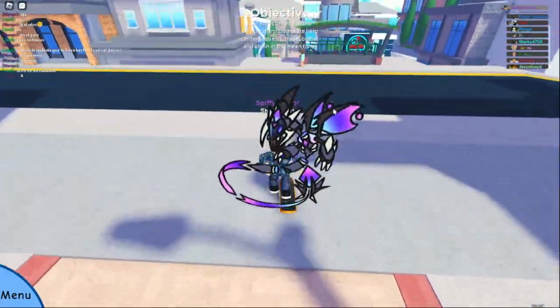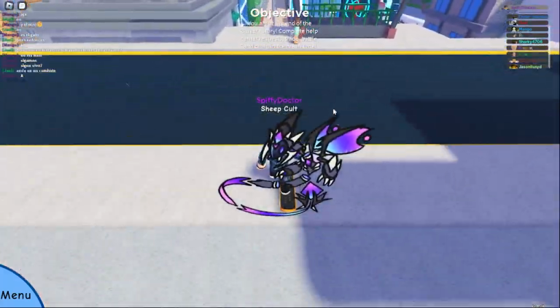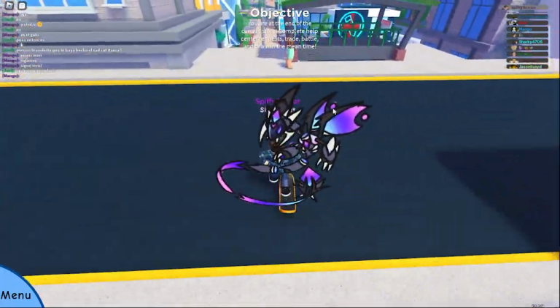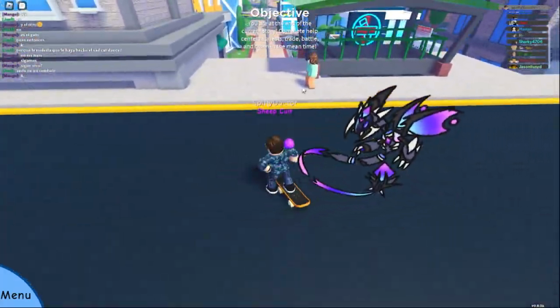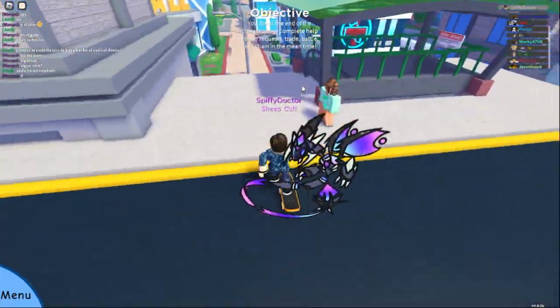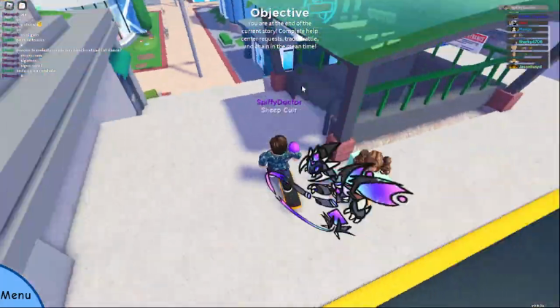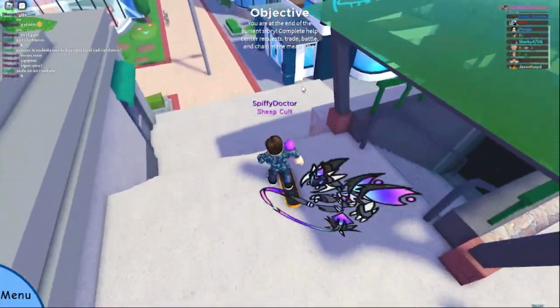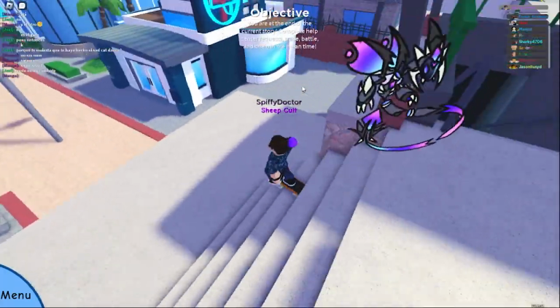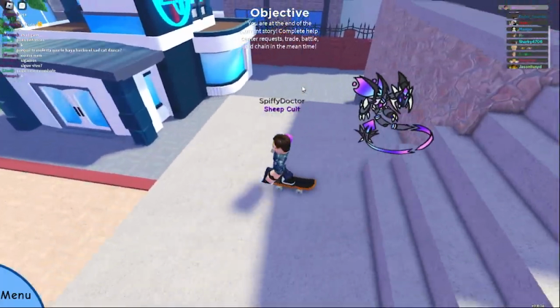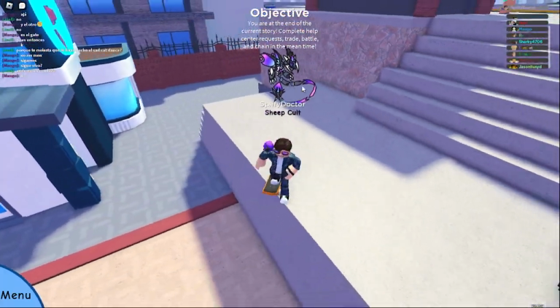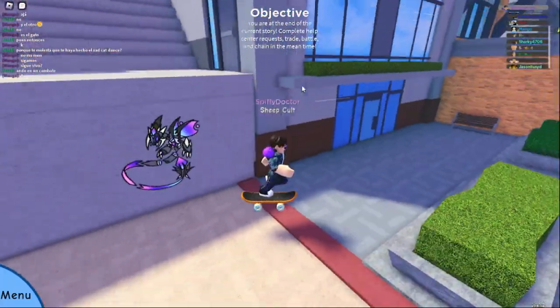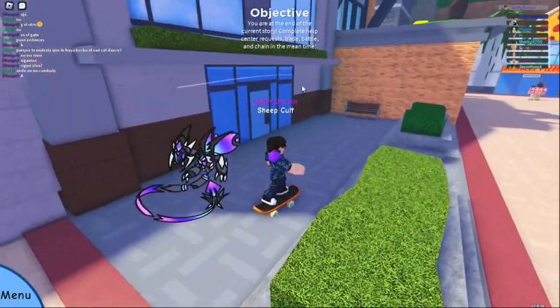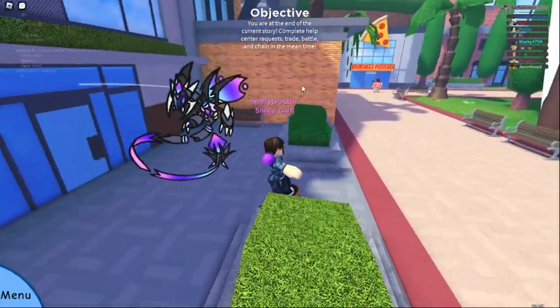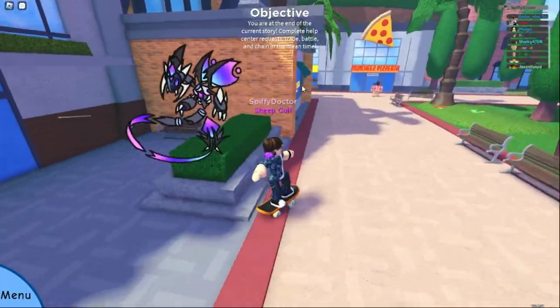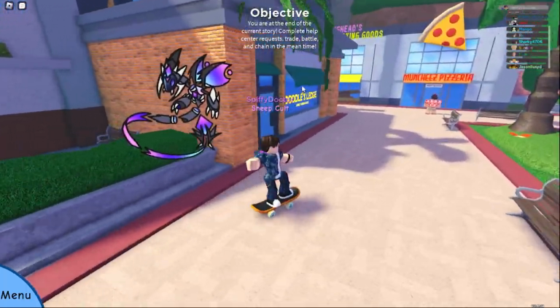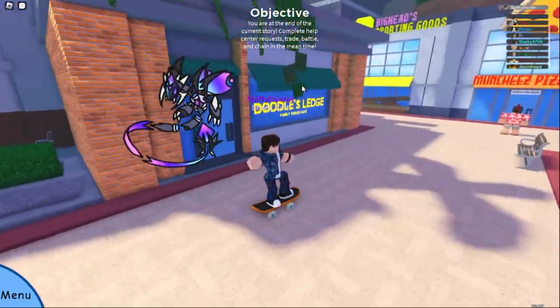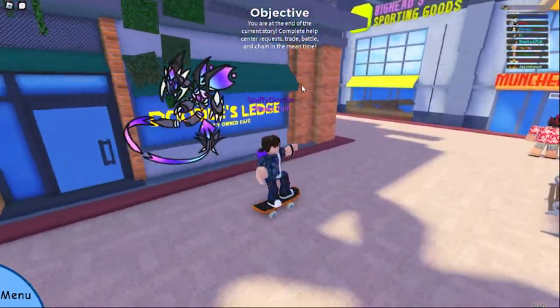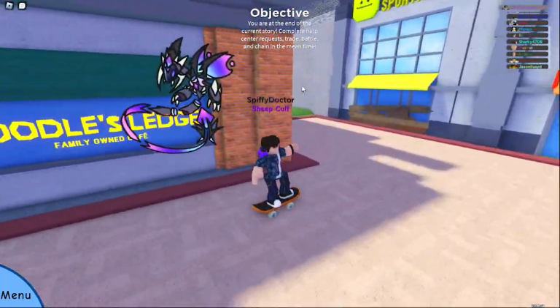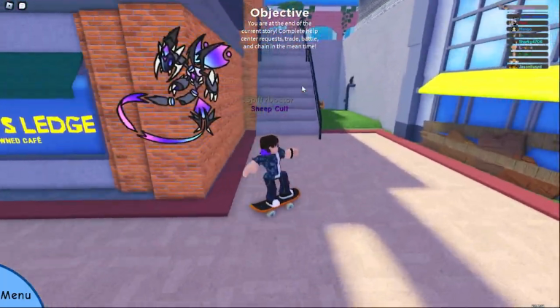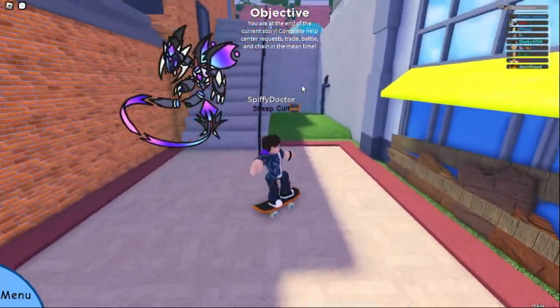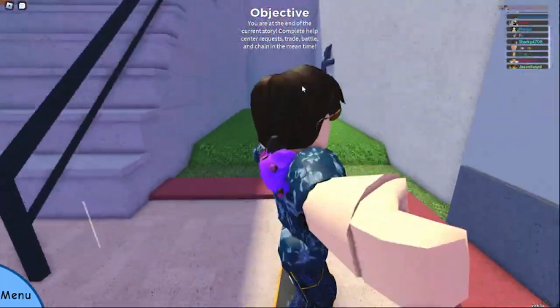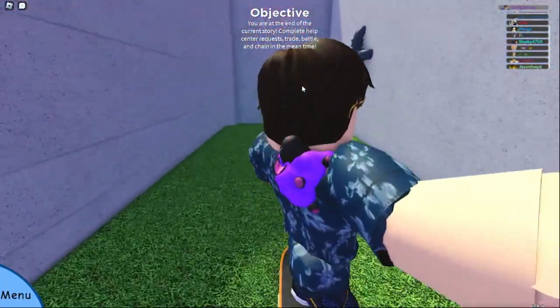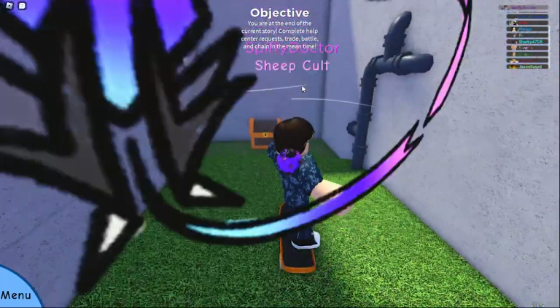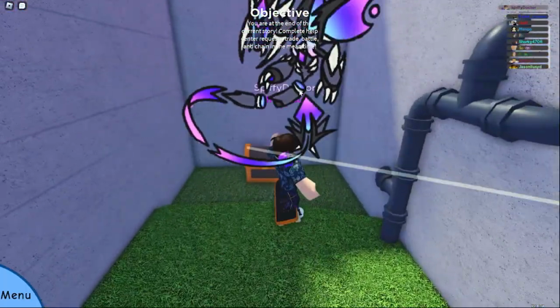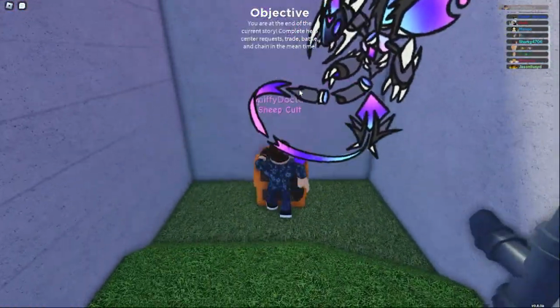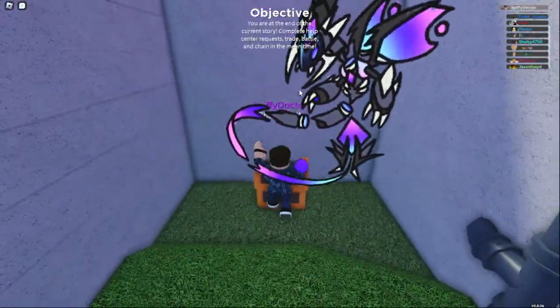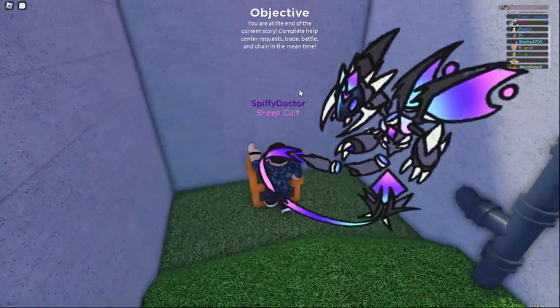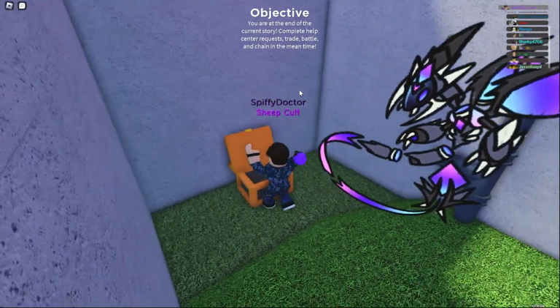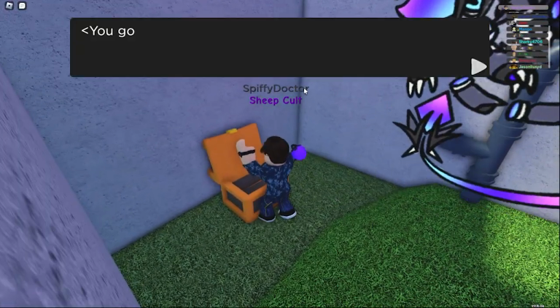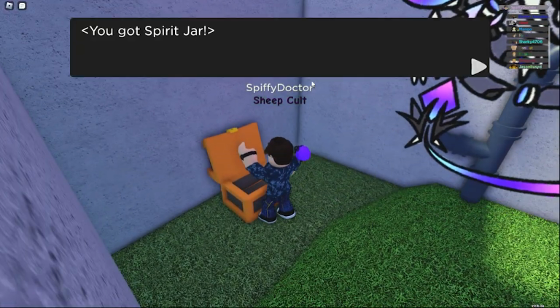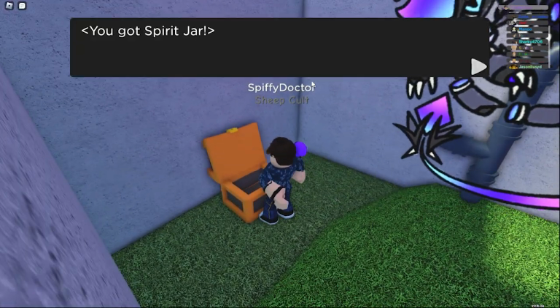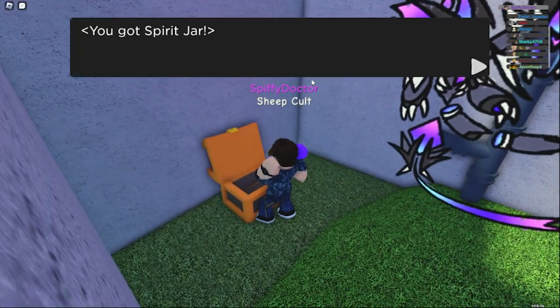So all you want to do is come down from the entrance, come down over here, make your way to the right. And over here is your first chest and this will give you a spirit jar.